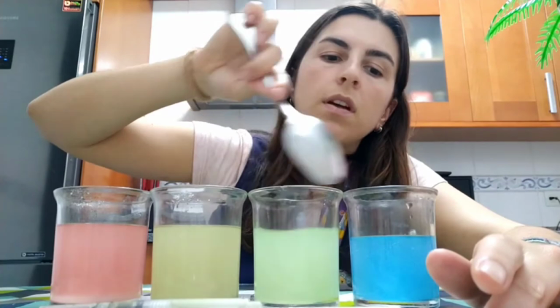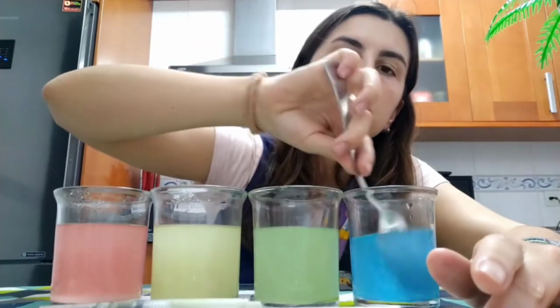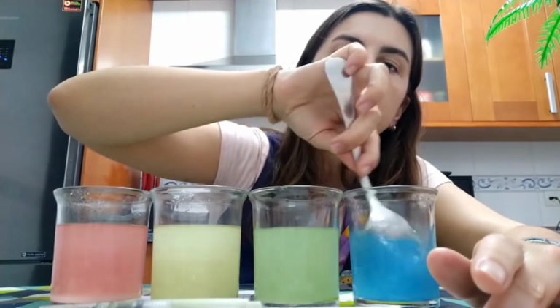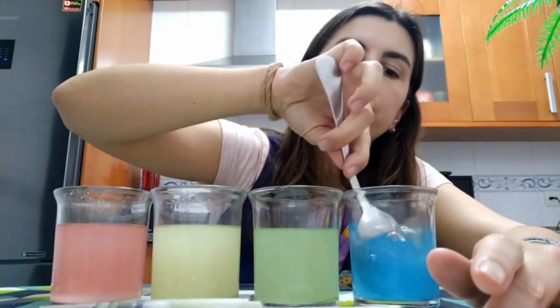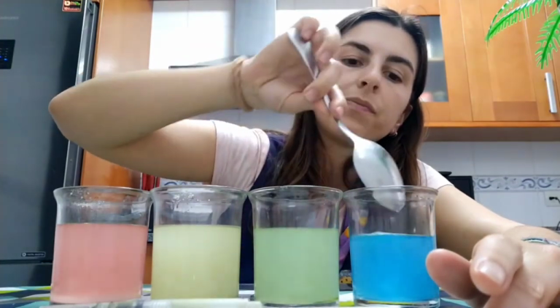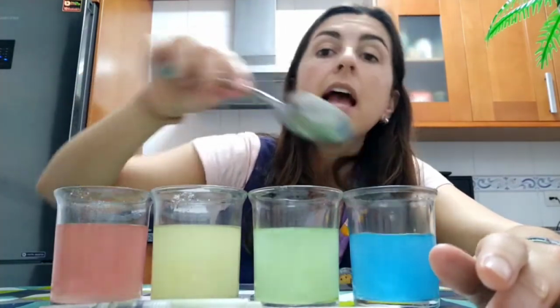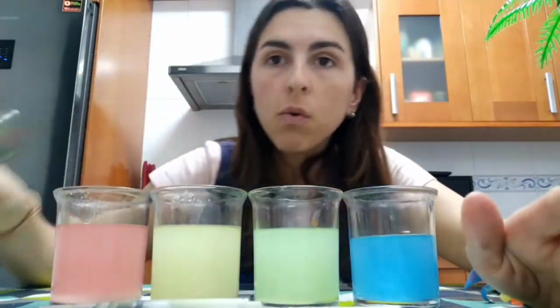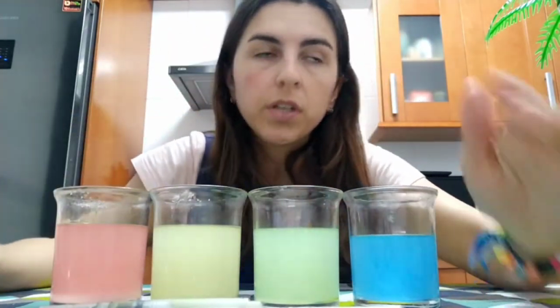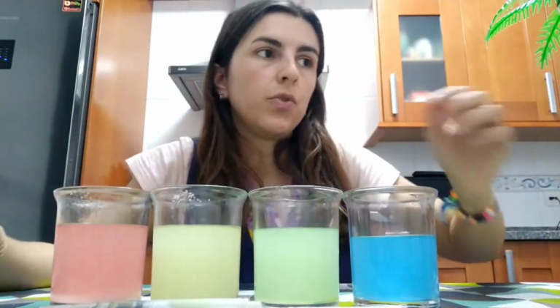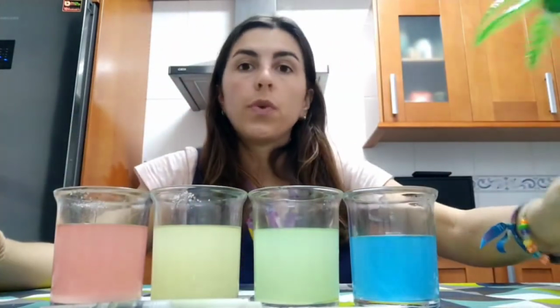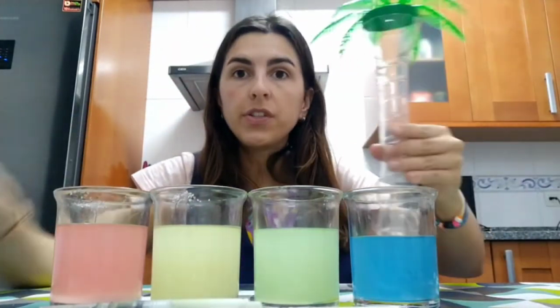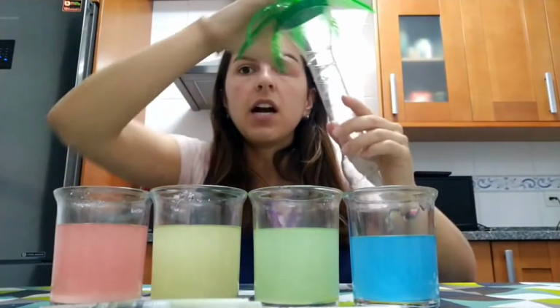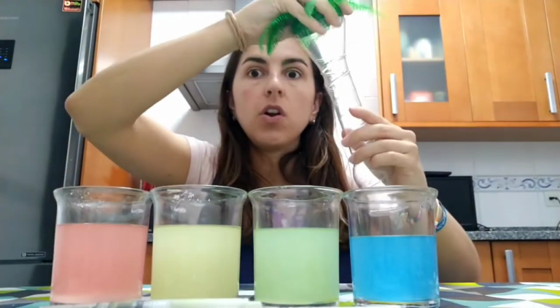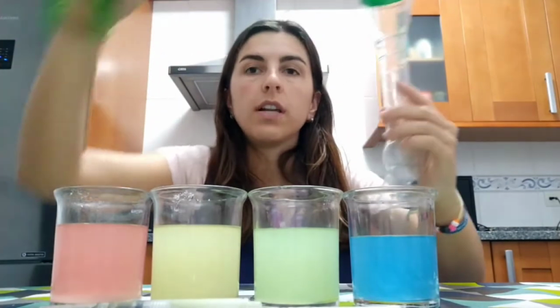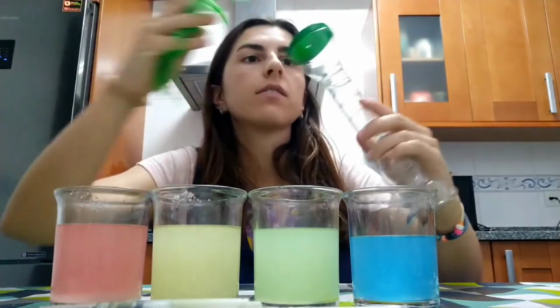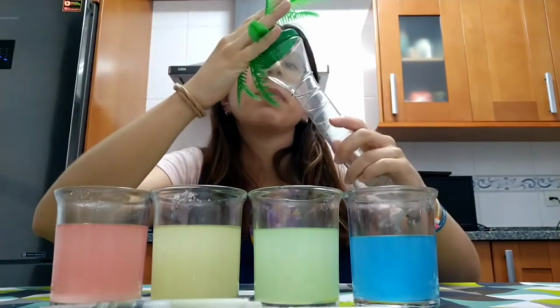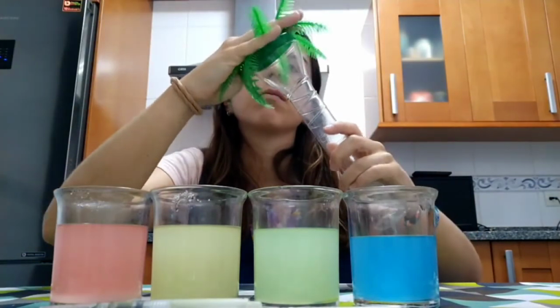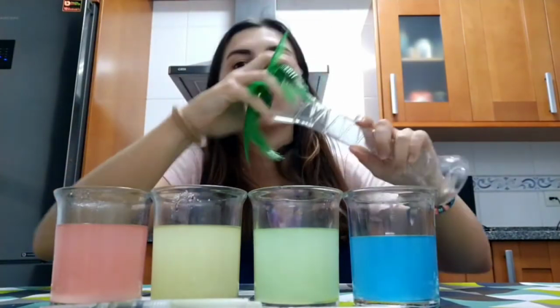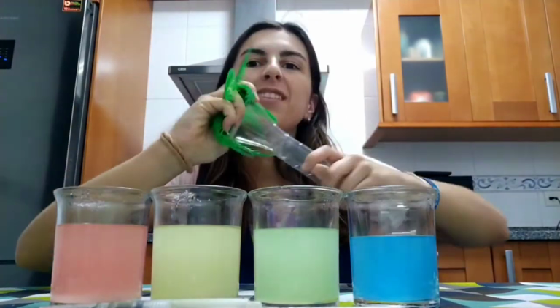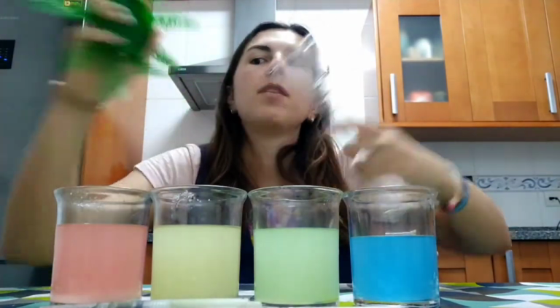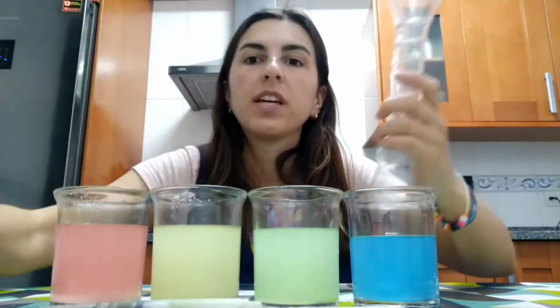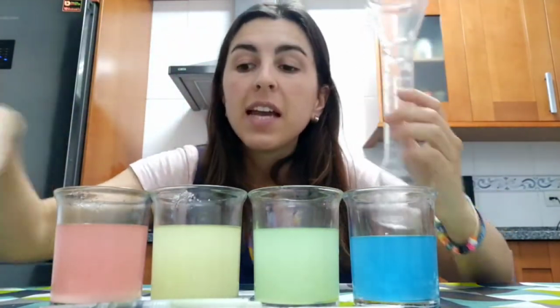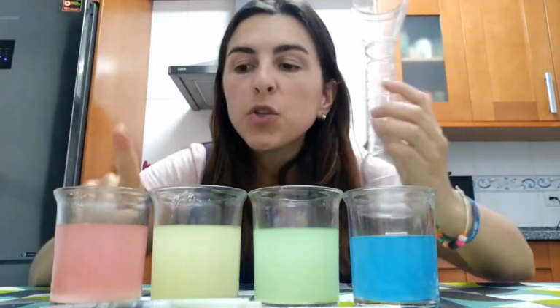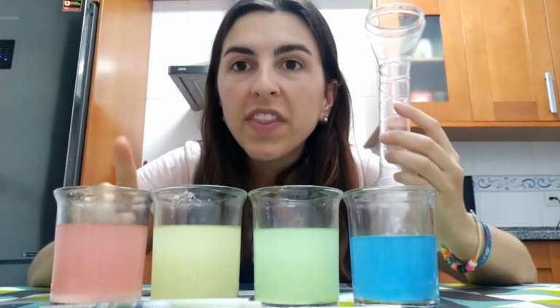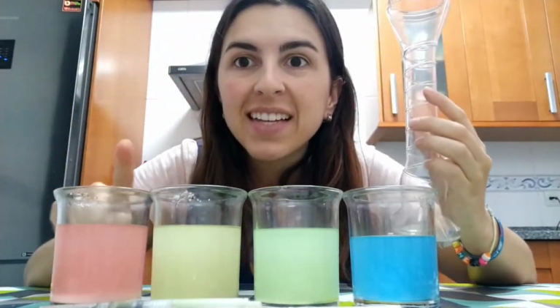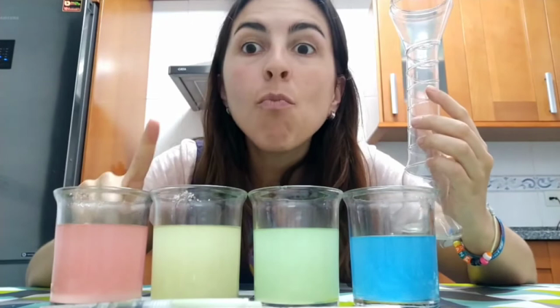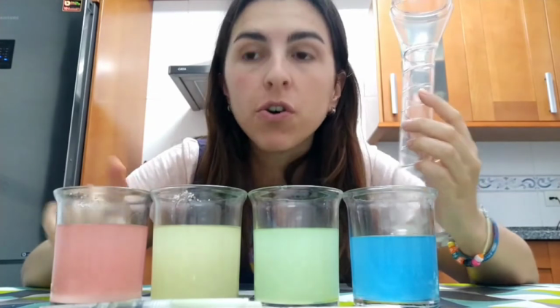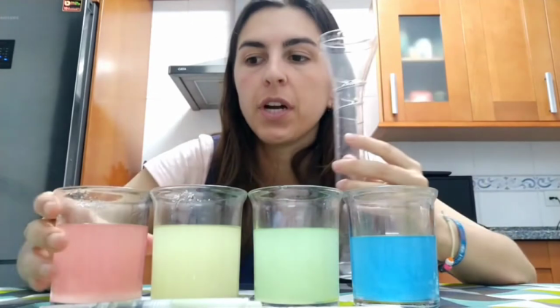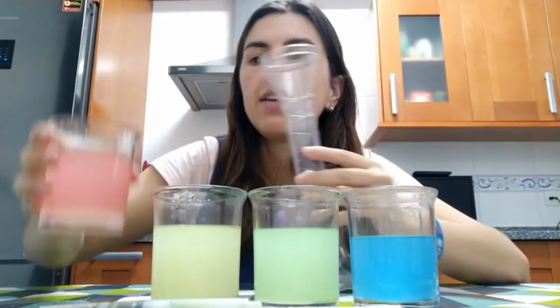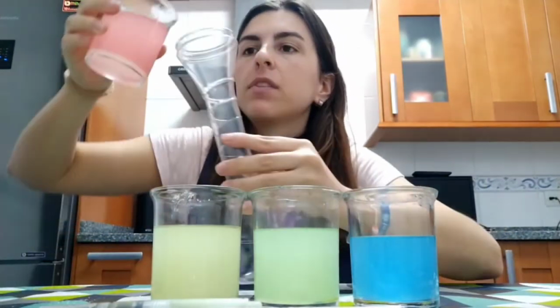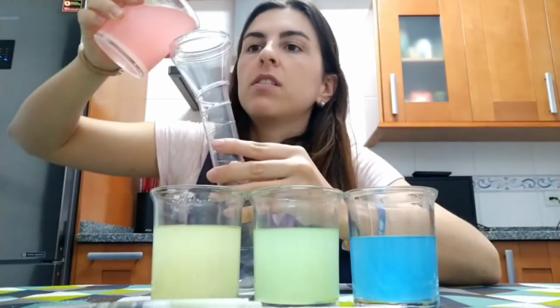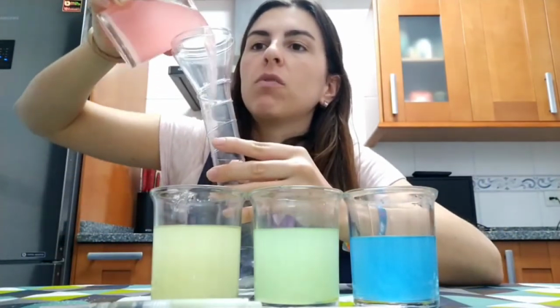Now we stir it again very slowly. Now what we are going to do is take our long glass and put in the liquid that has the most sugar first — this is the red one.